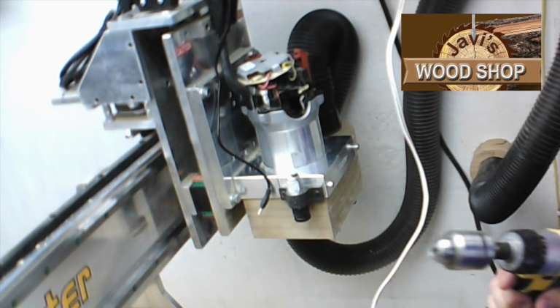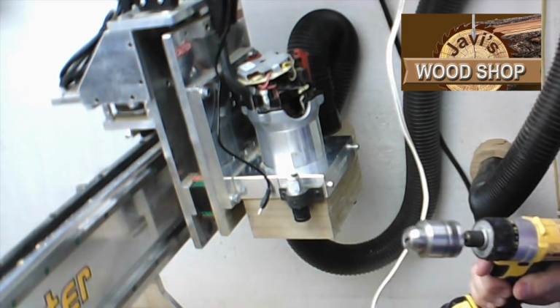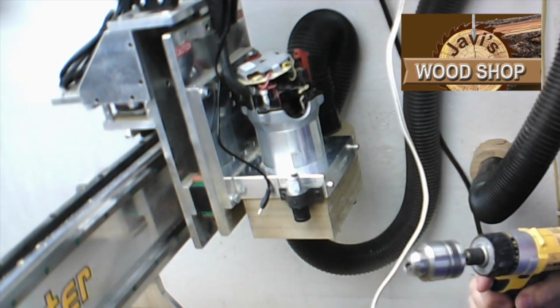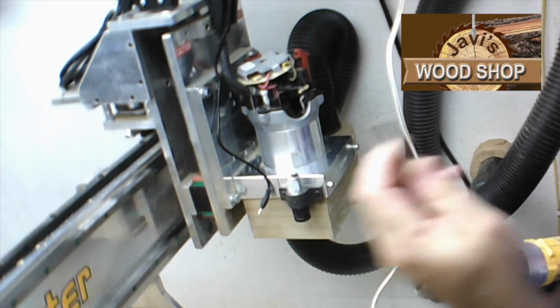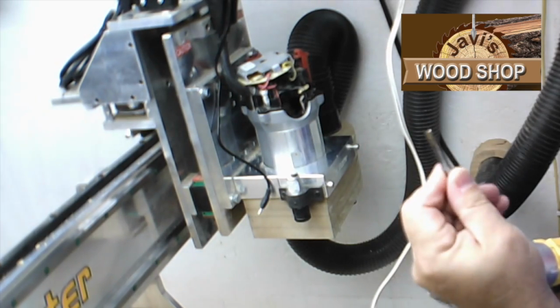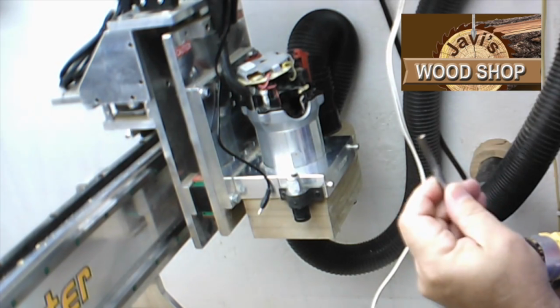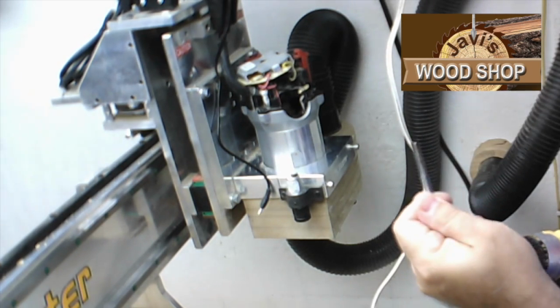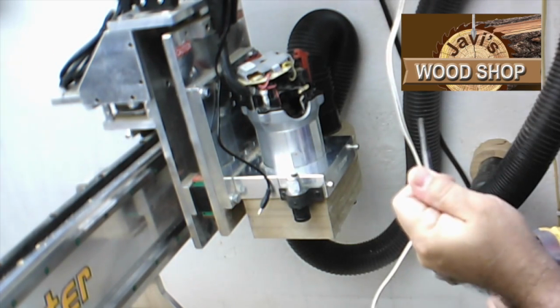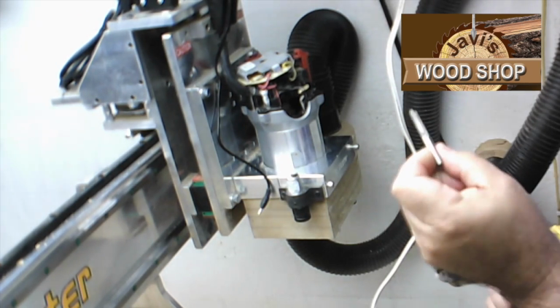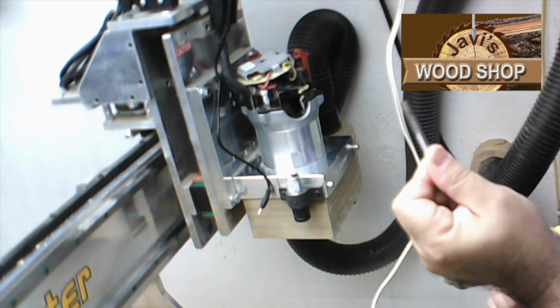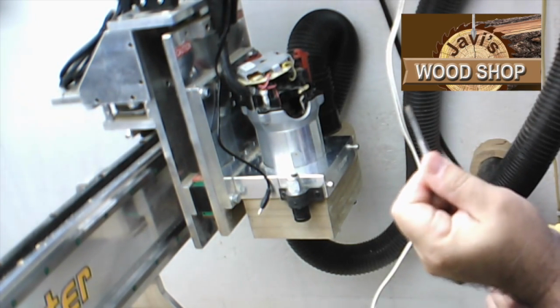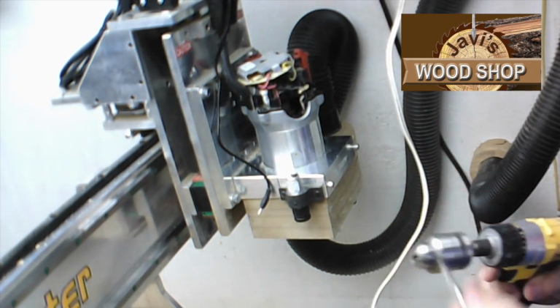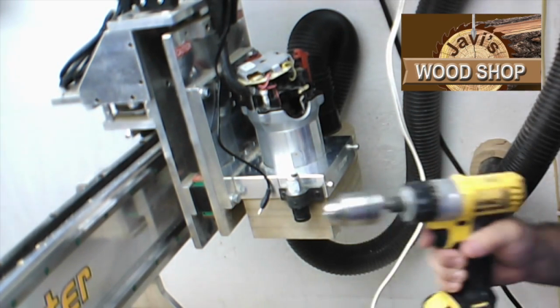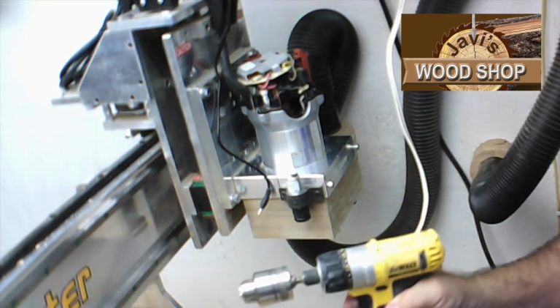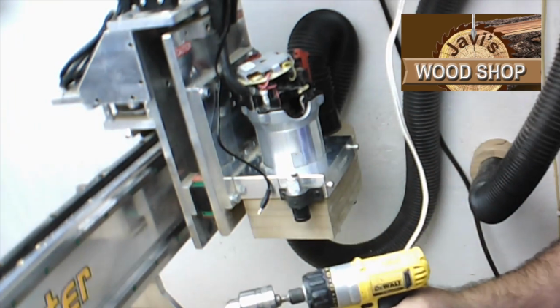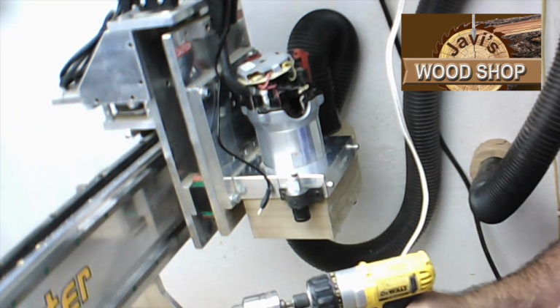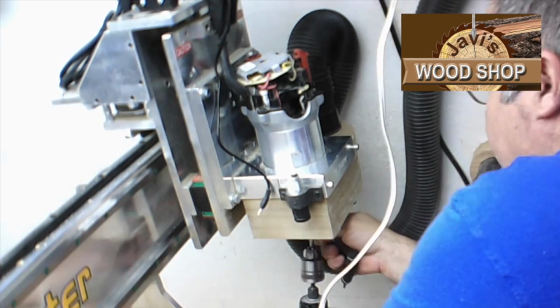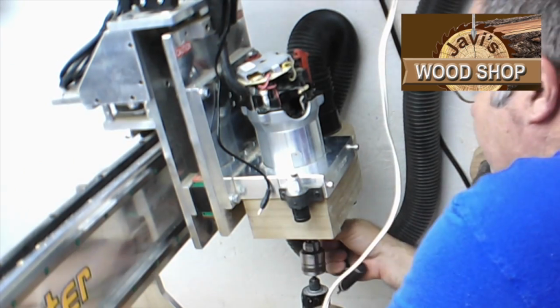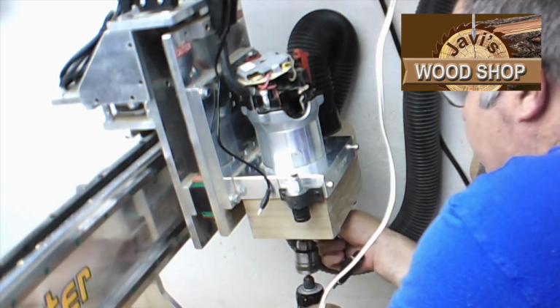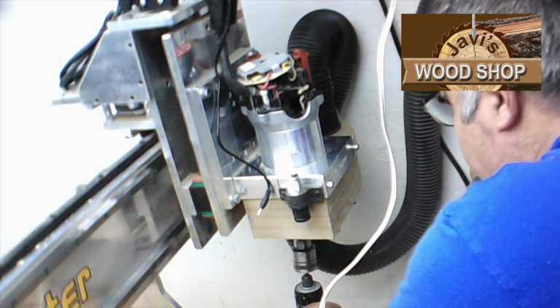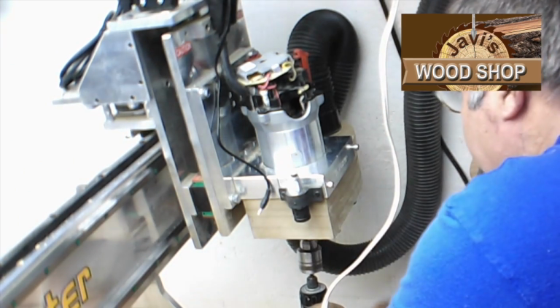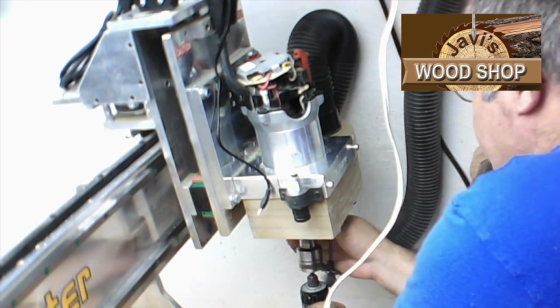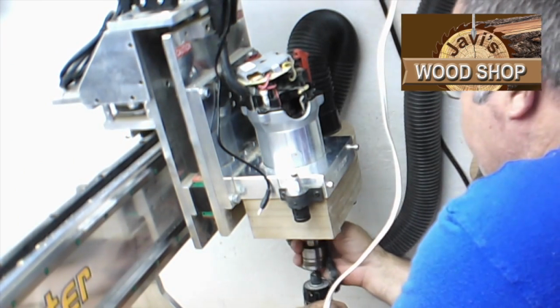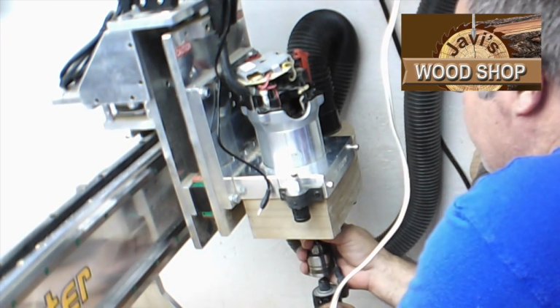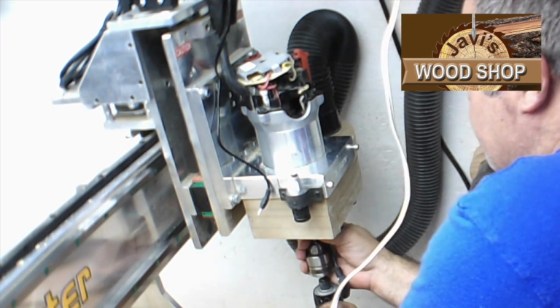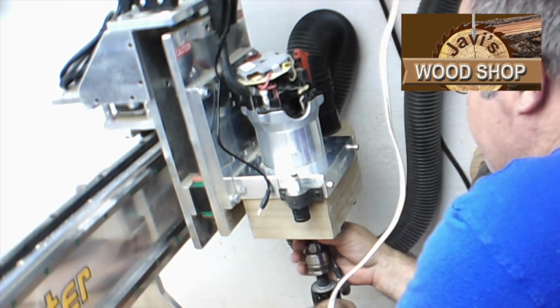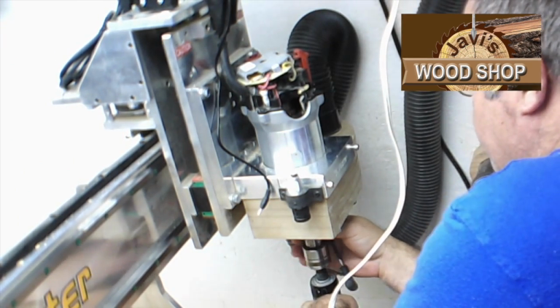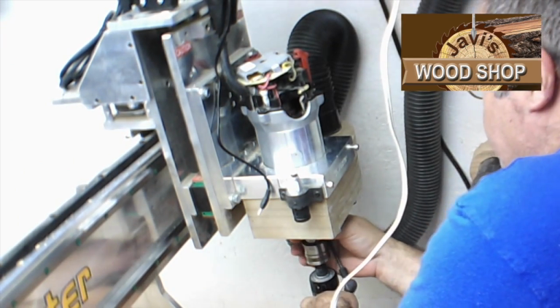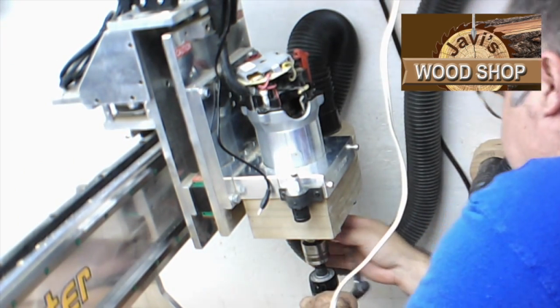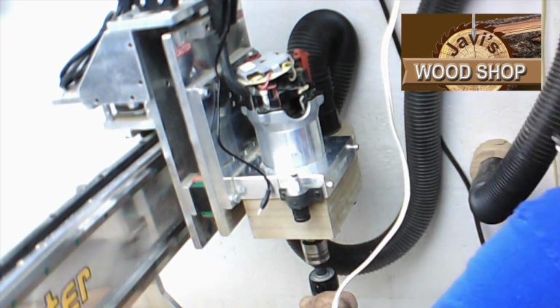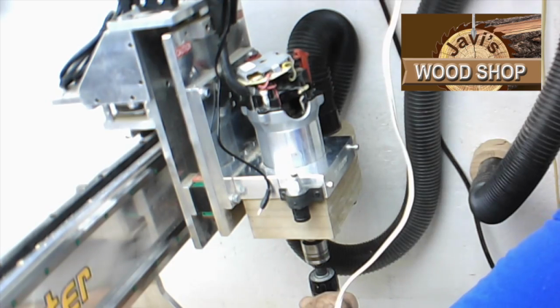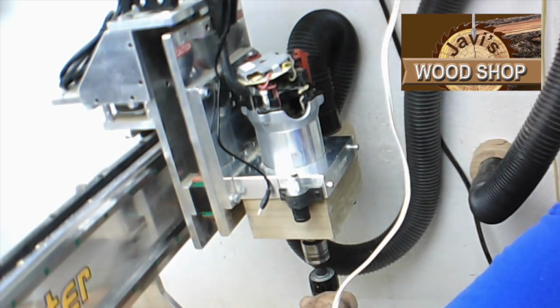Find an old, cheap, worn quarter-inch end mill — like this one from Harbor Freight — and insert it in the router collet. Grab a drill and attach the chuck to the other end of the bit.